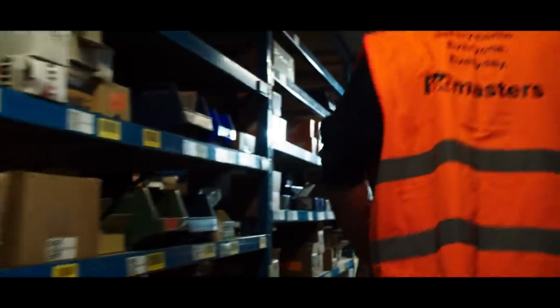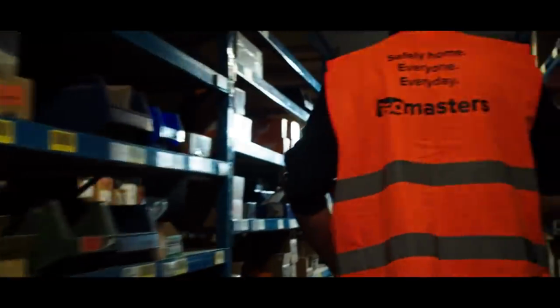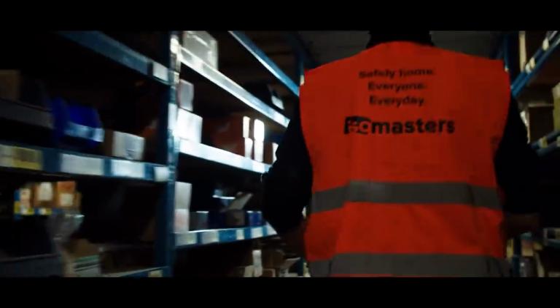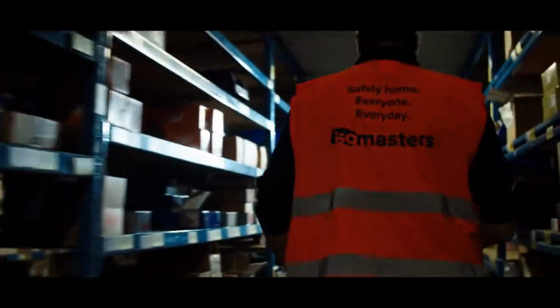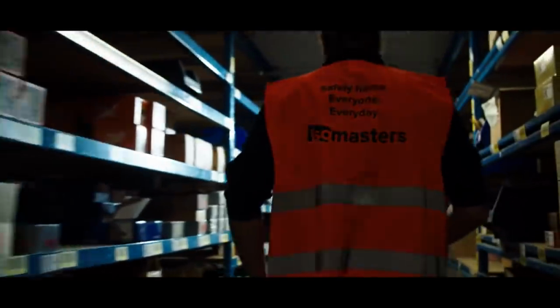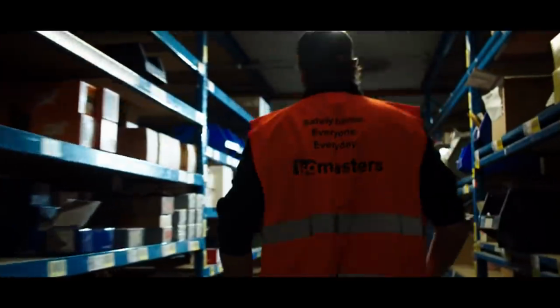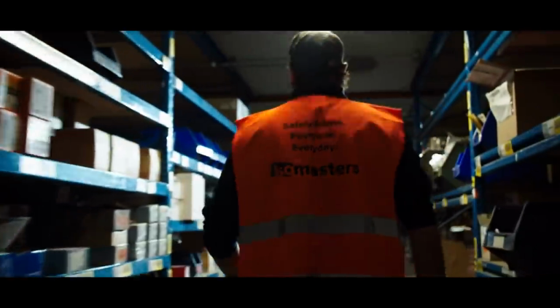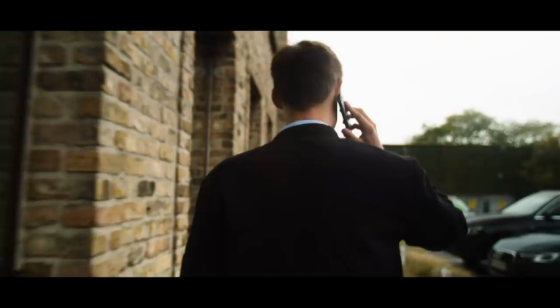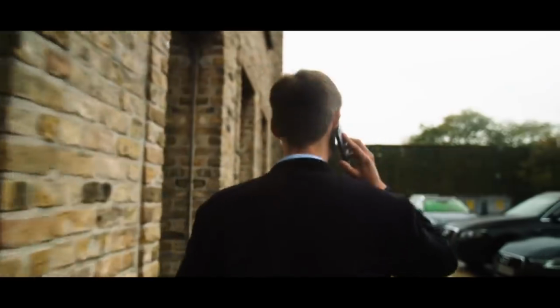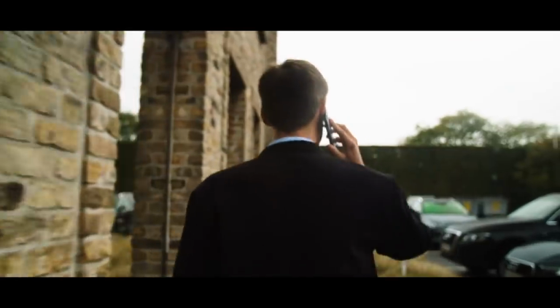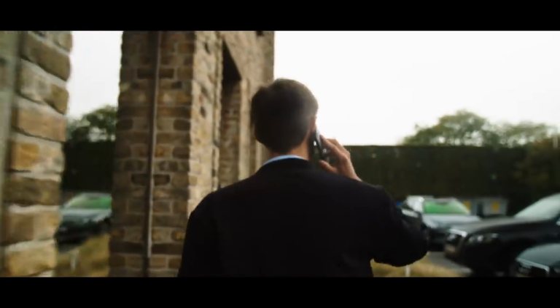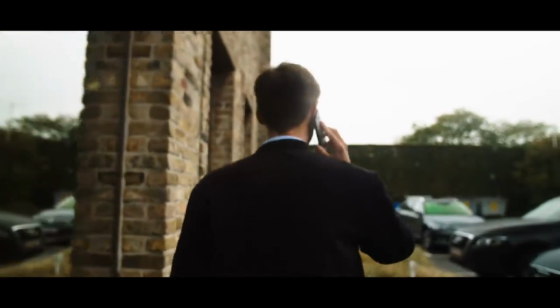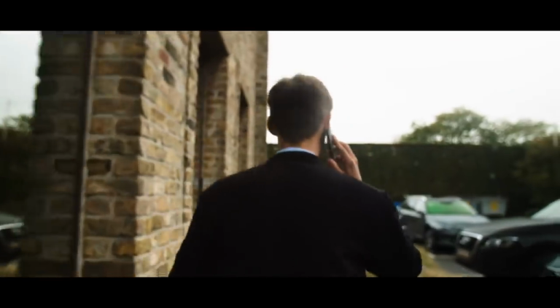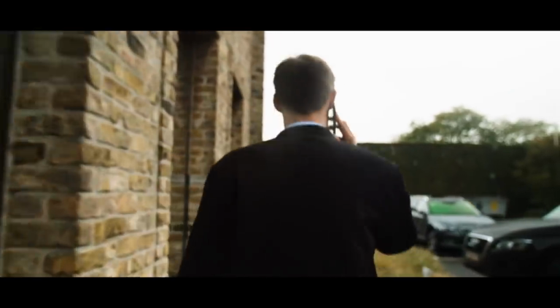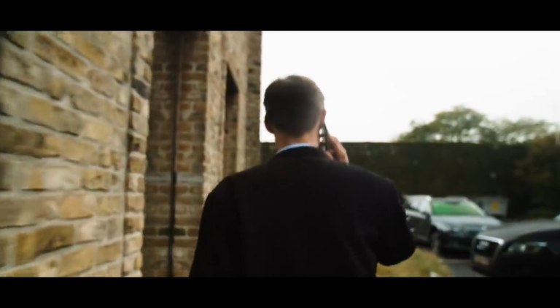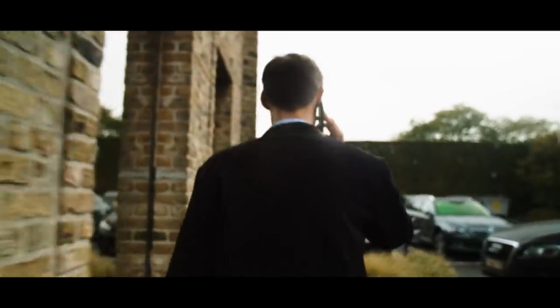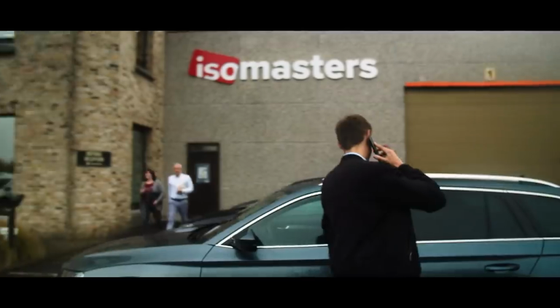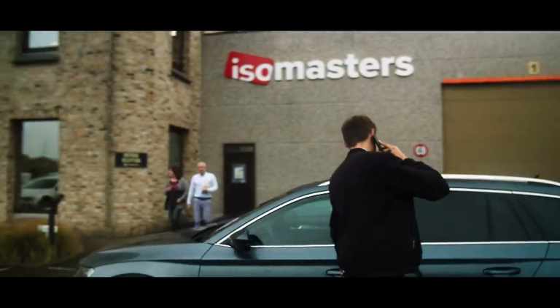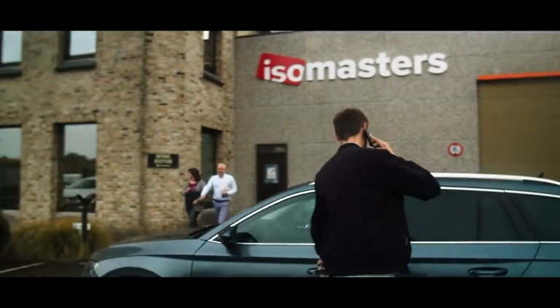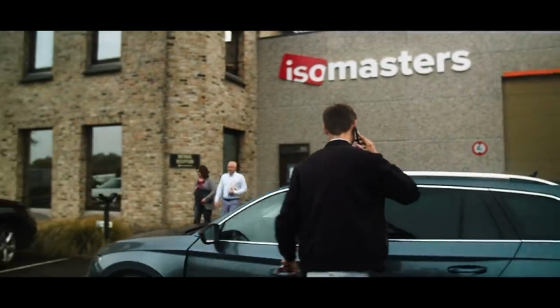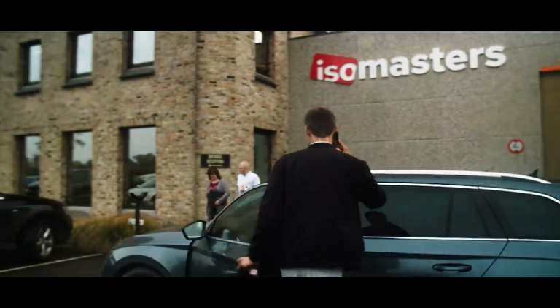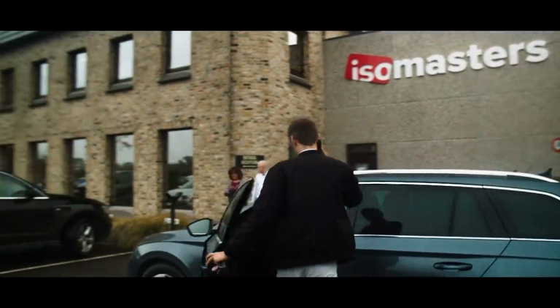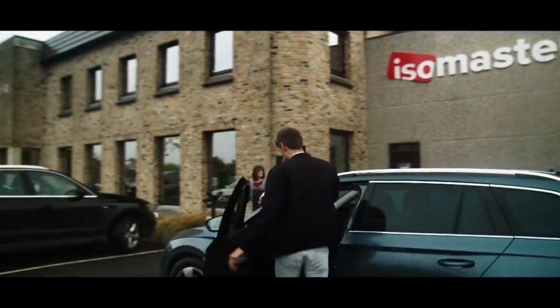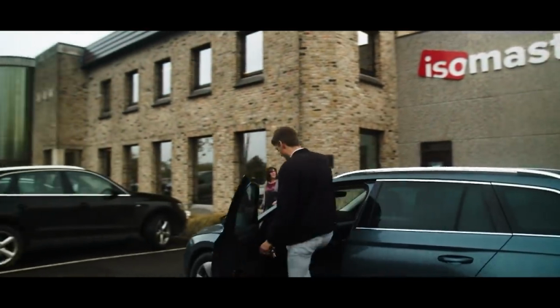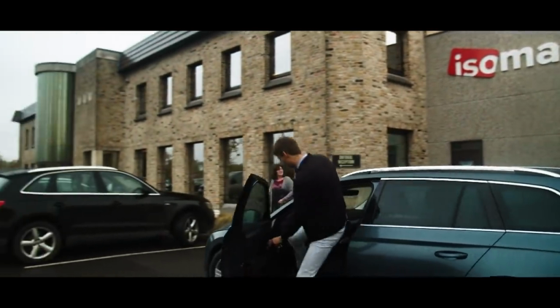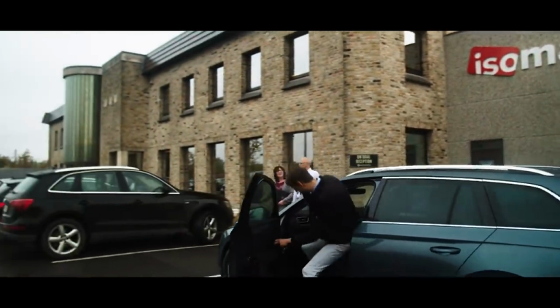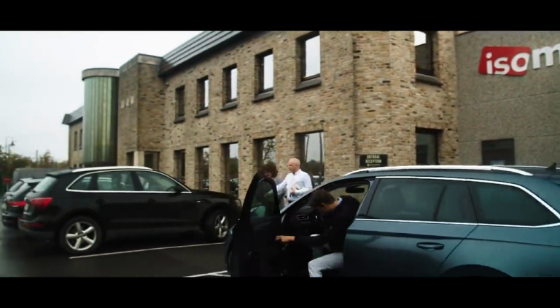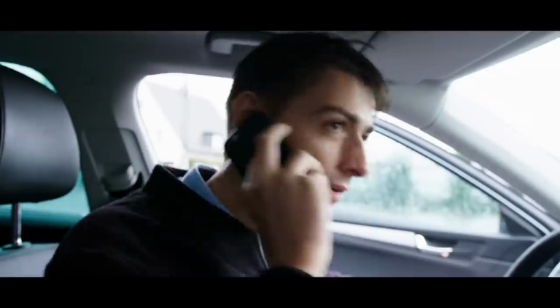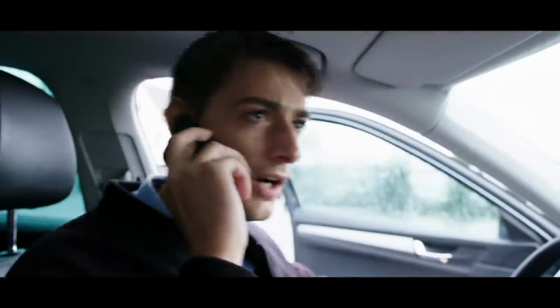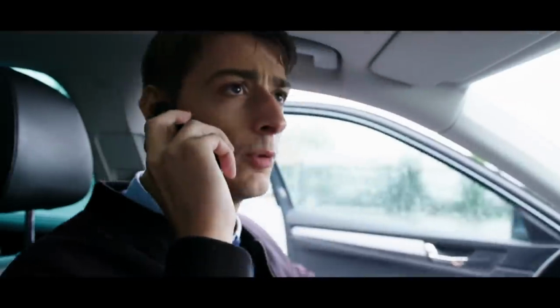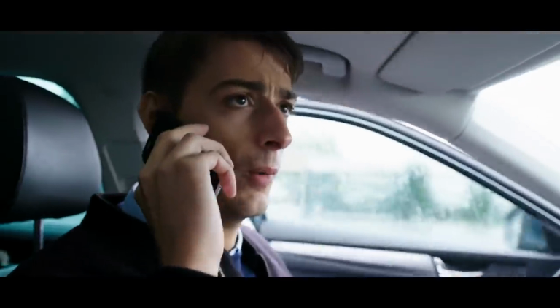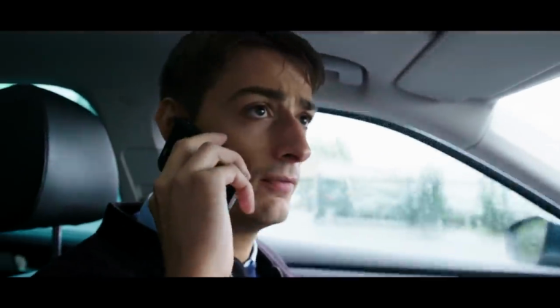If along the way Murphy decides to pay your project a visit, our after-sales officer is the man to call for help. I'm on my way.